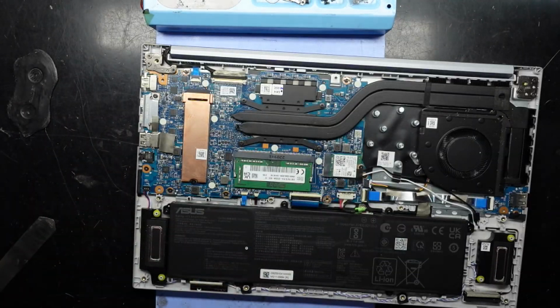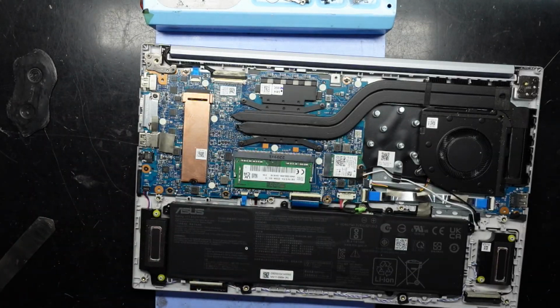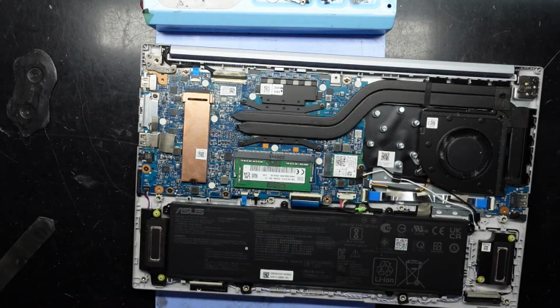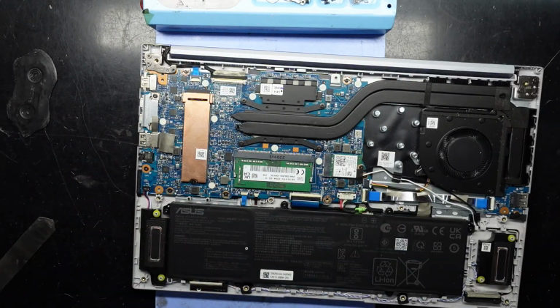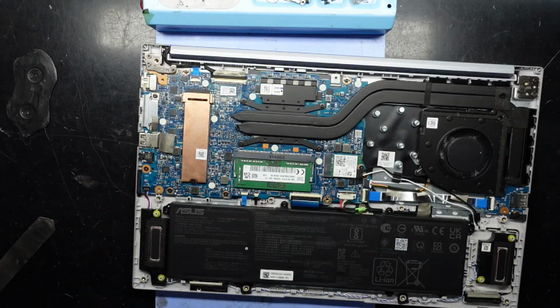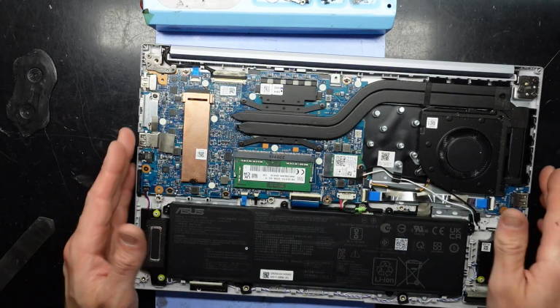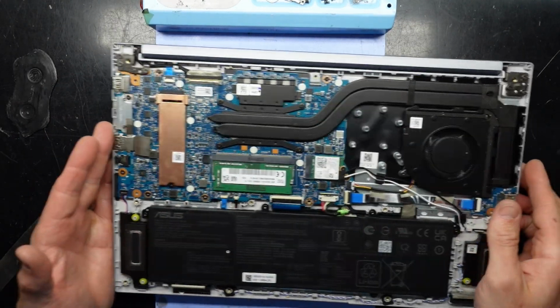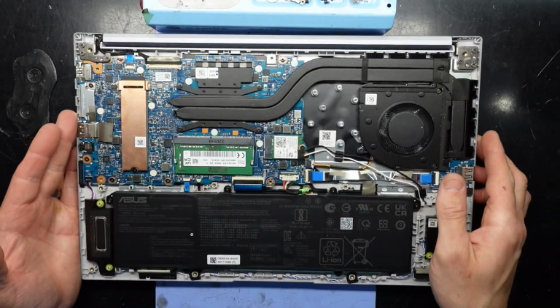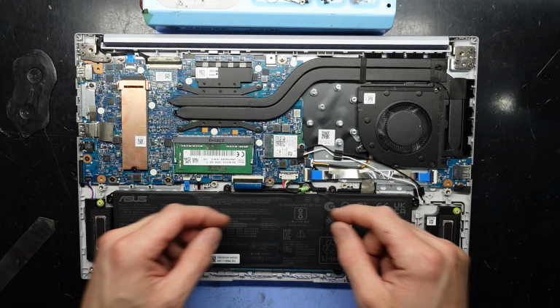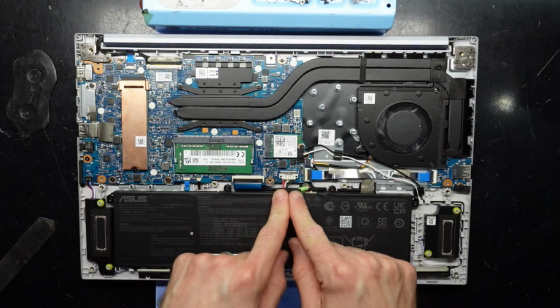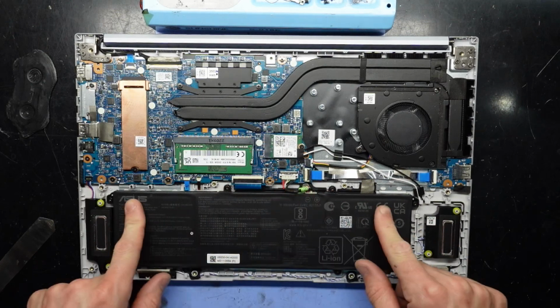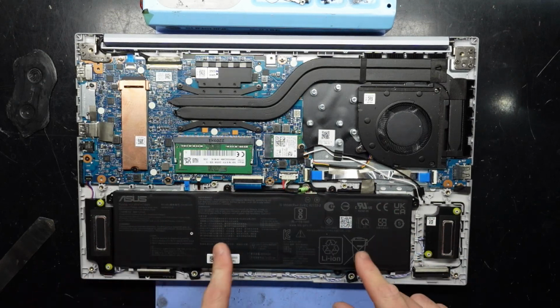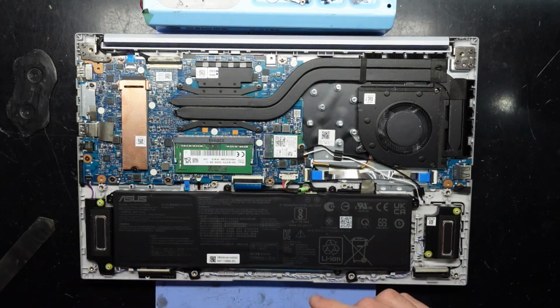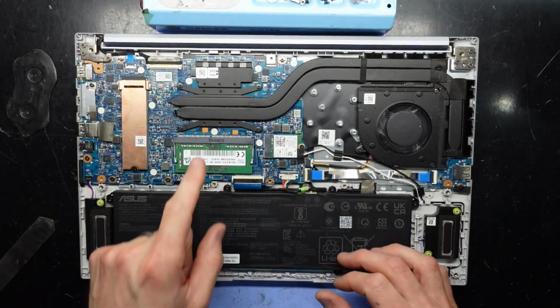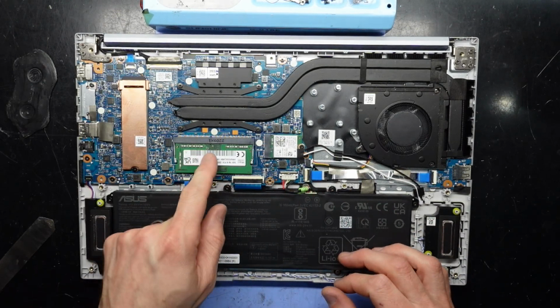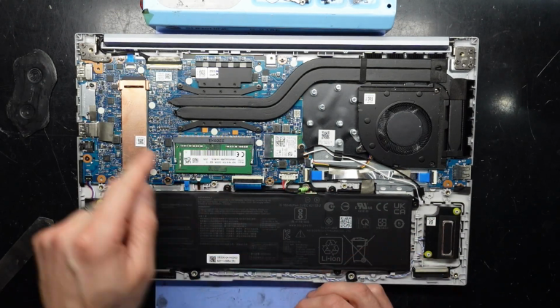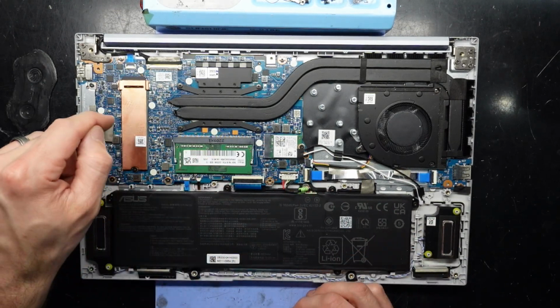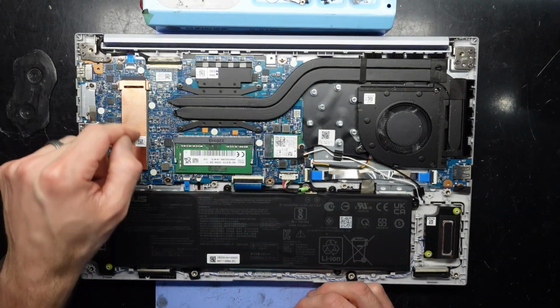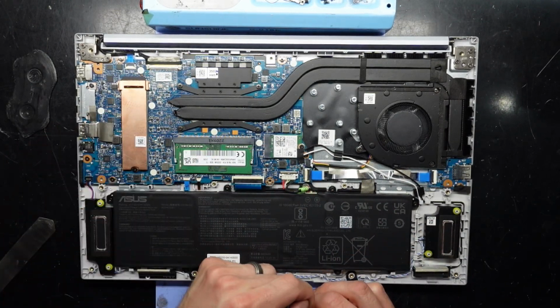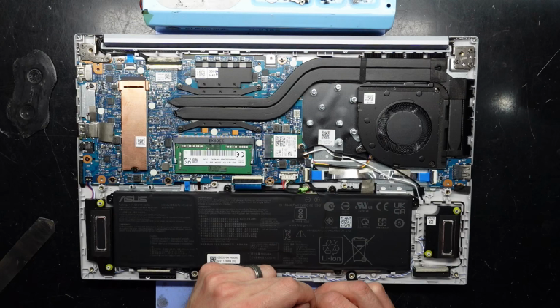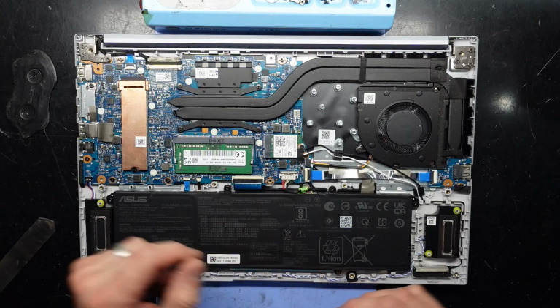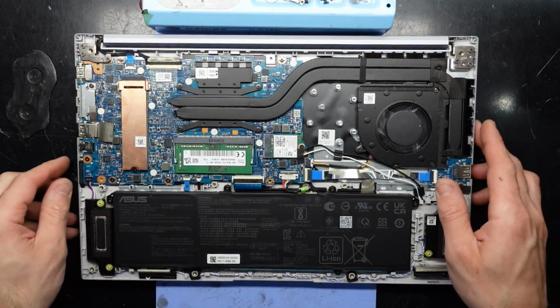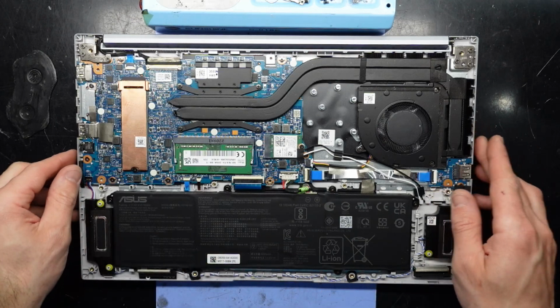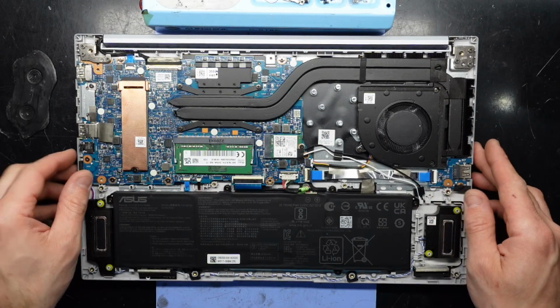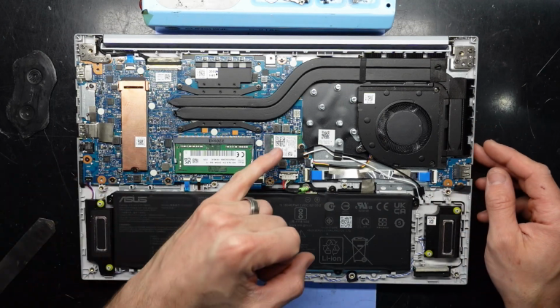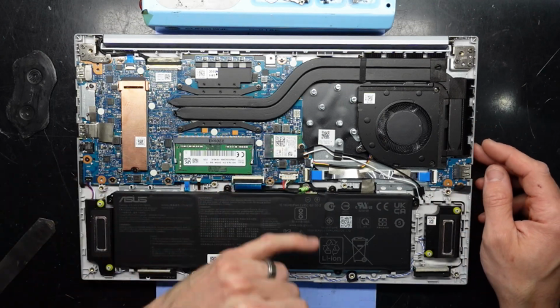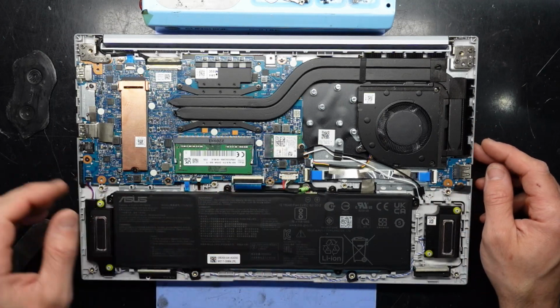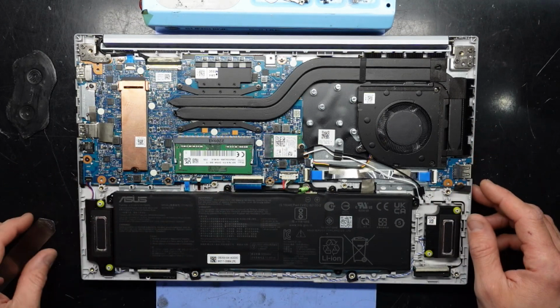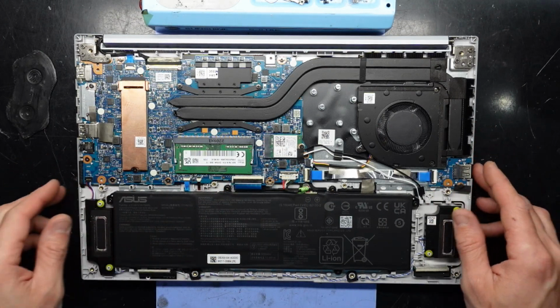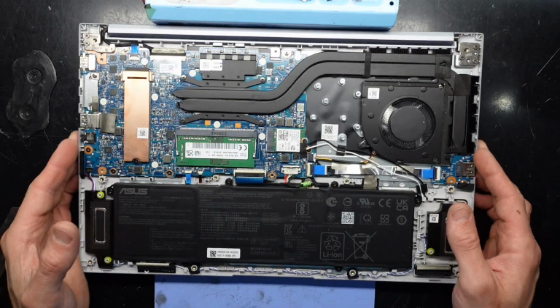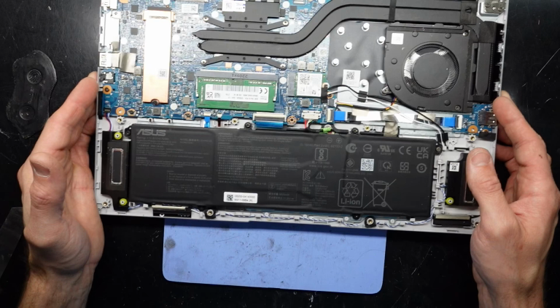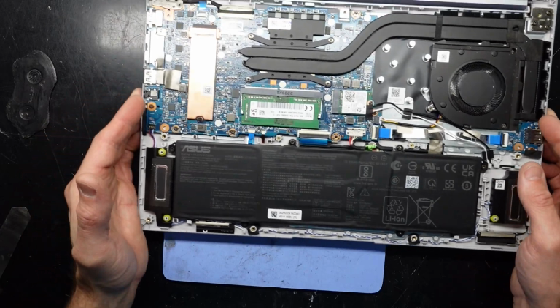Looking inside here I can see one battery, one stick of RAM, an NVMe drive, and really not much else — plus a Wi-Fi card. Let's zoom in and go around it.